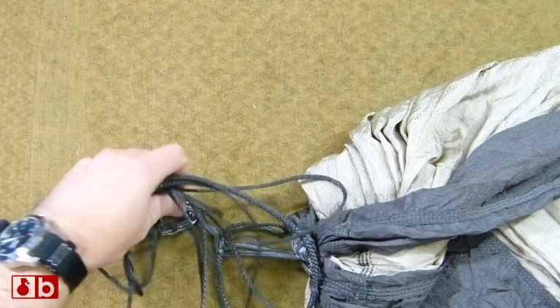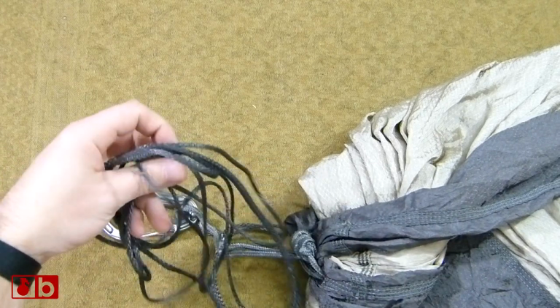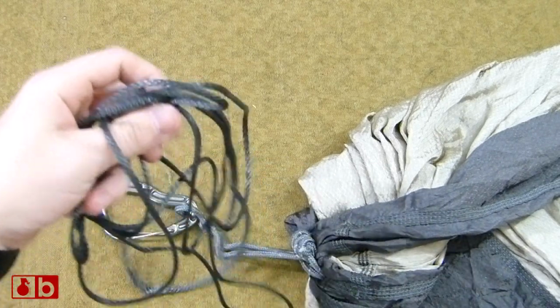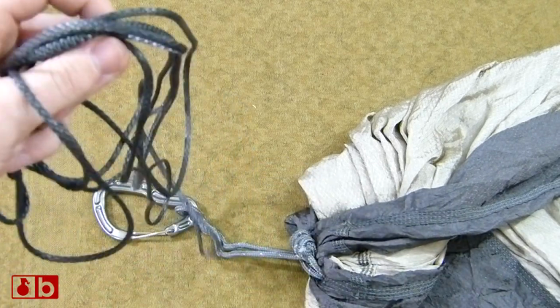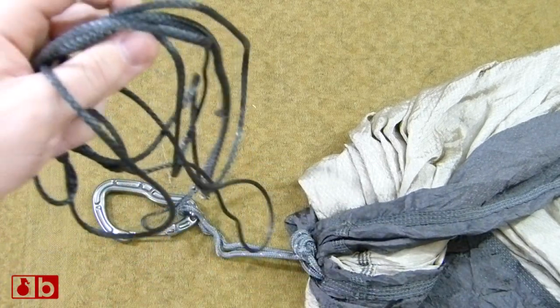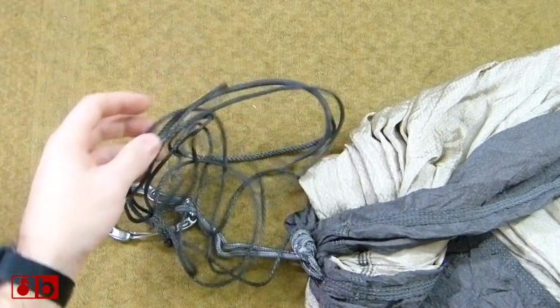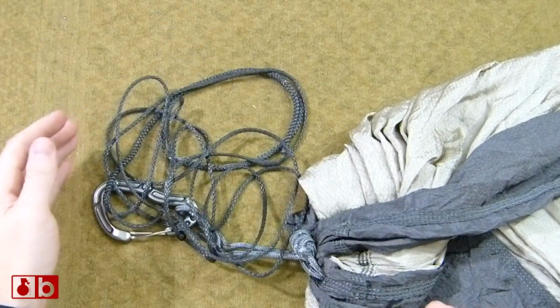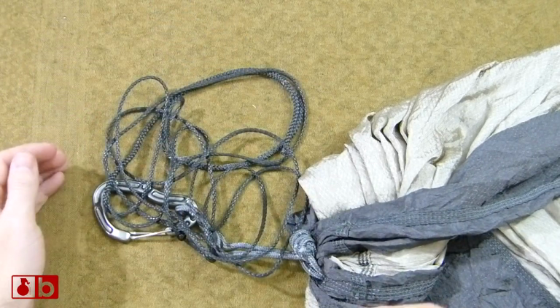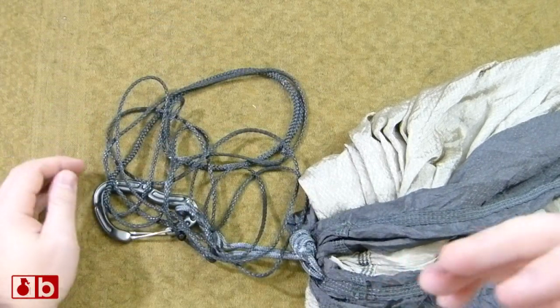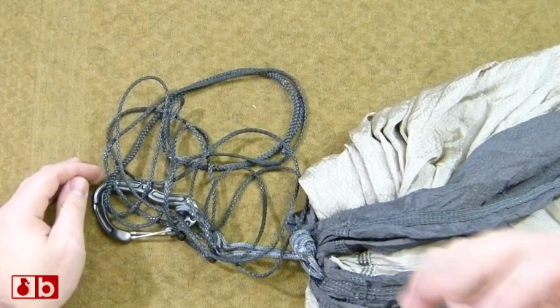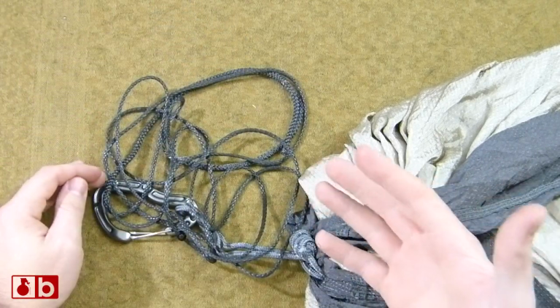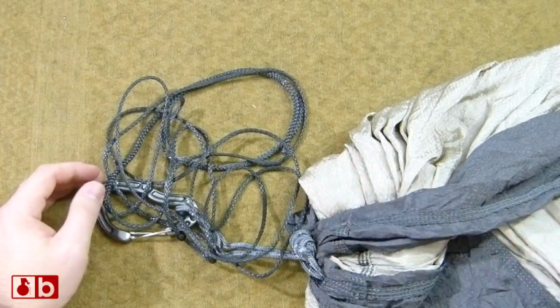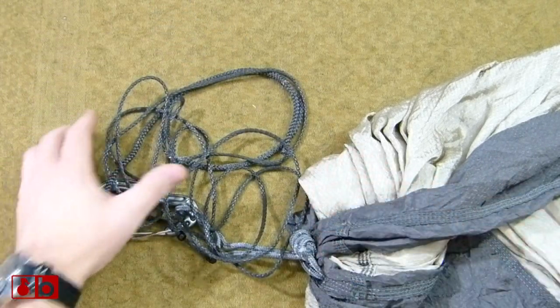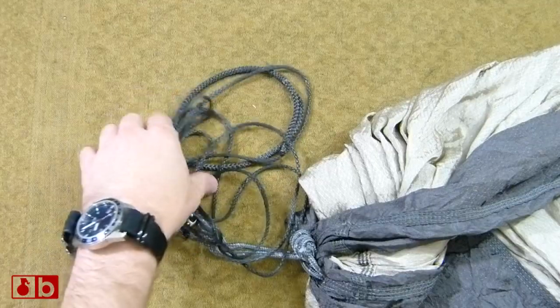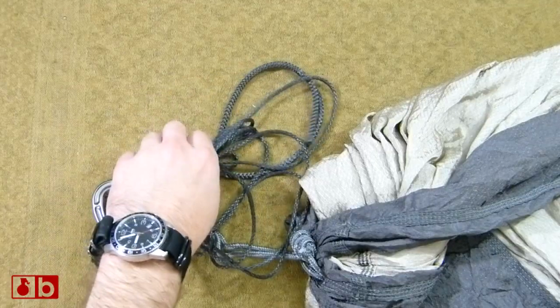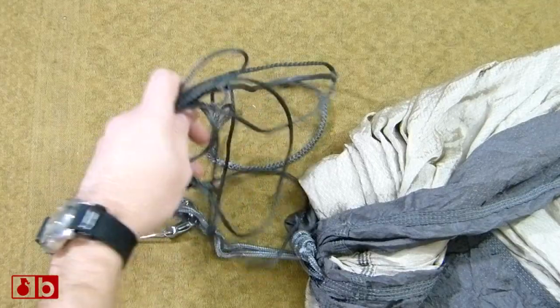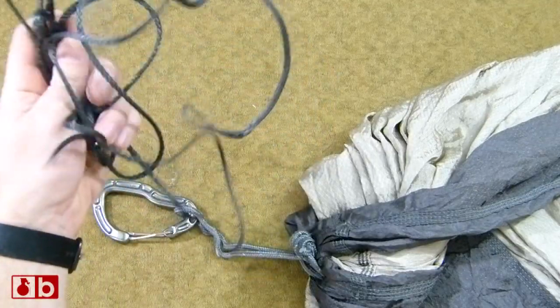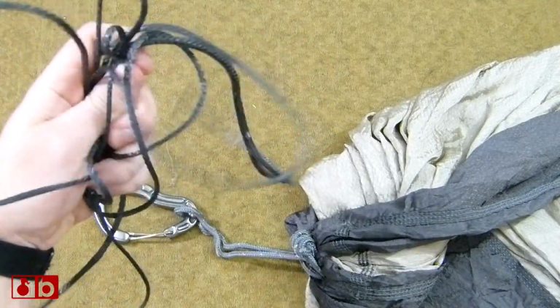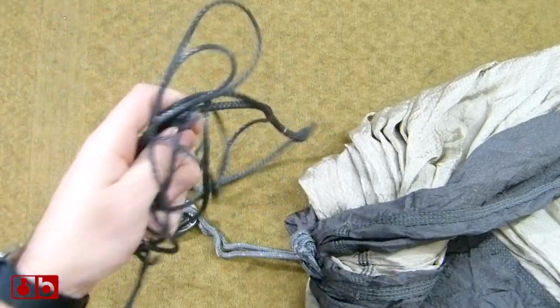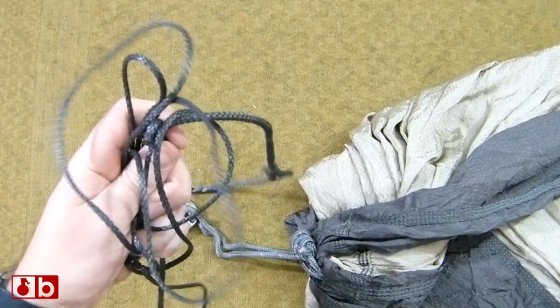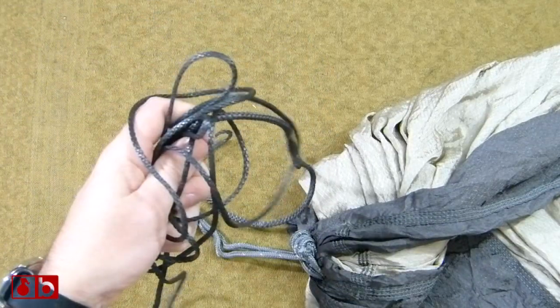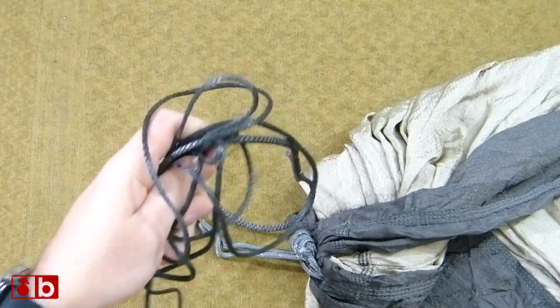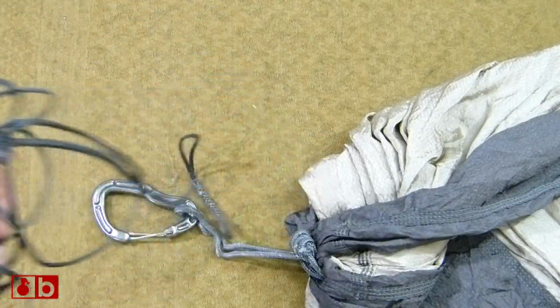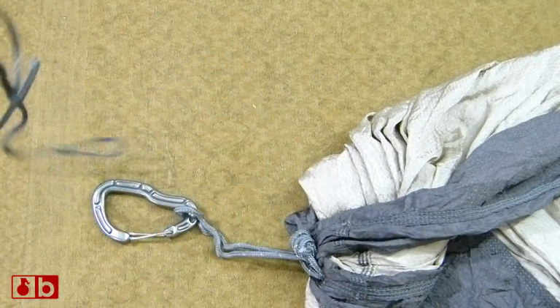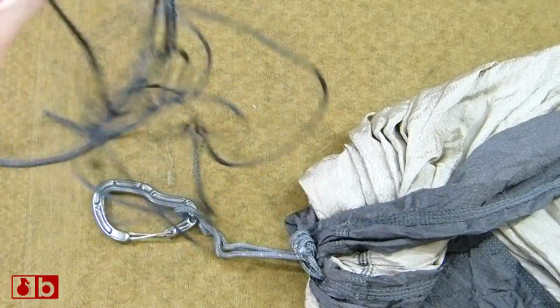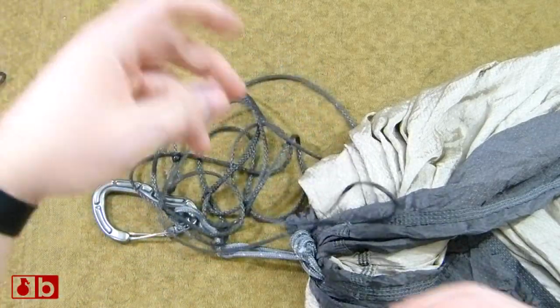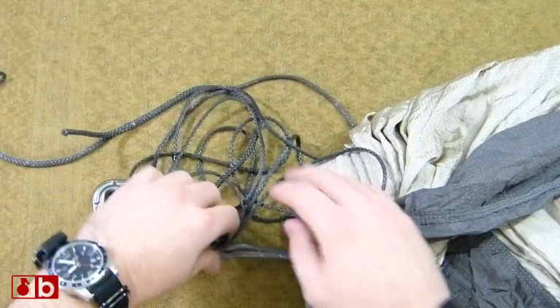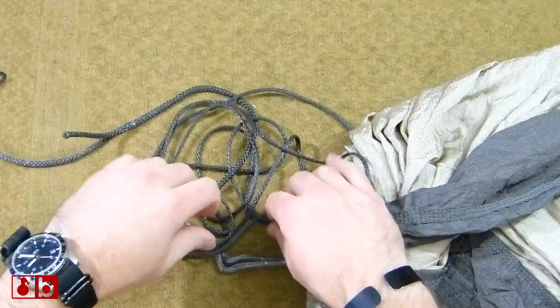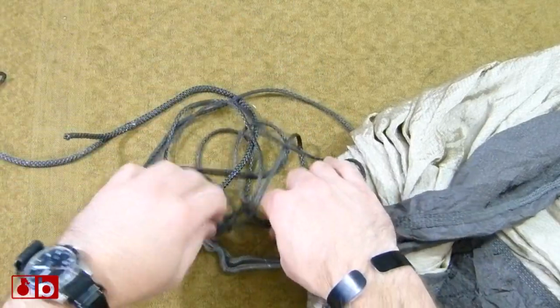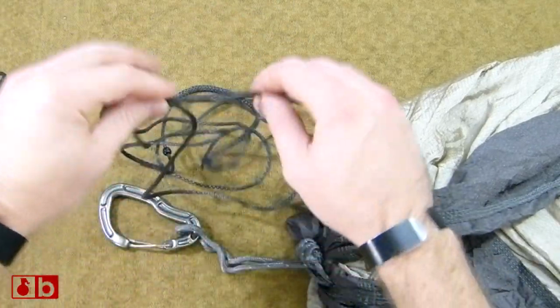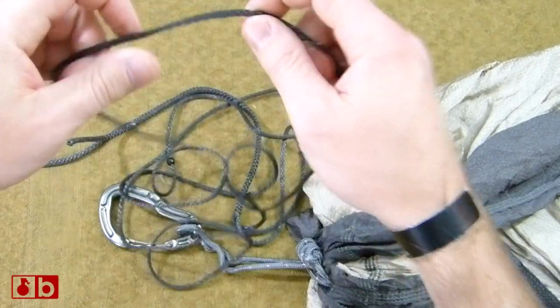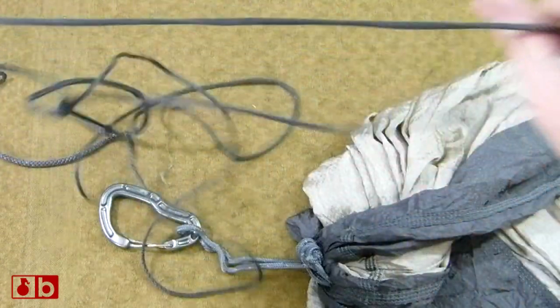What I want is quick adjustability and quick setup, and that's why I'm switching out to a Whoopie Sling. What is a Whoopie Sling, you might ask yourself?